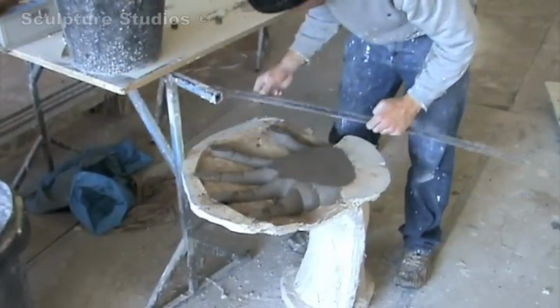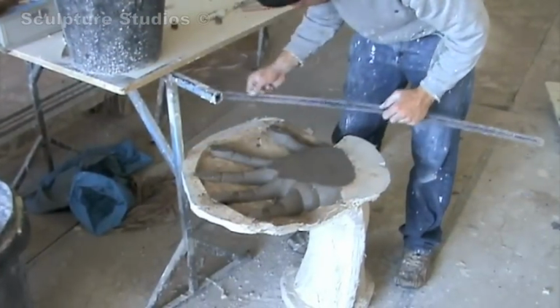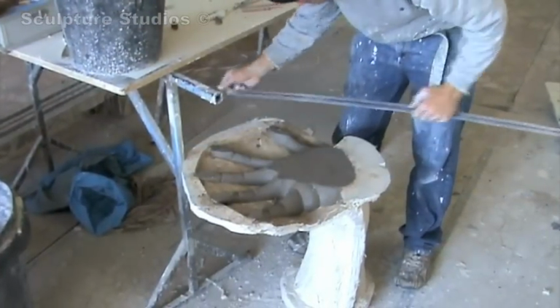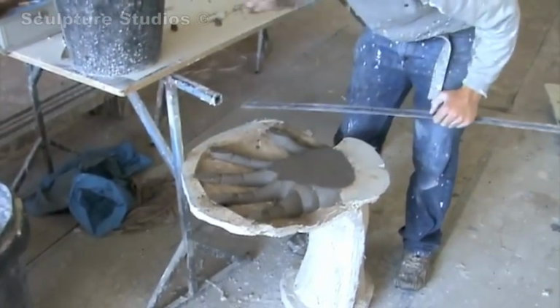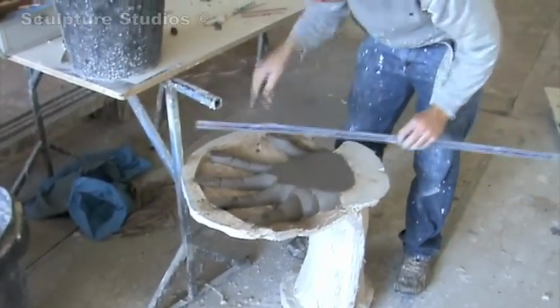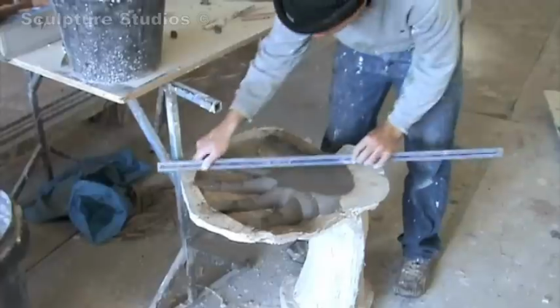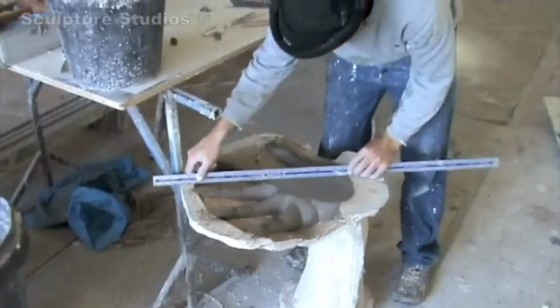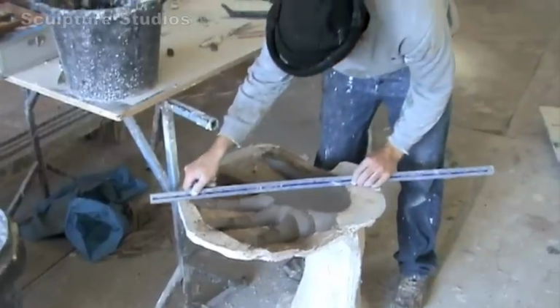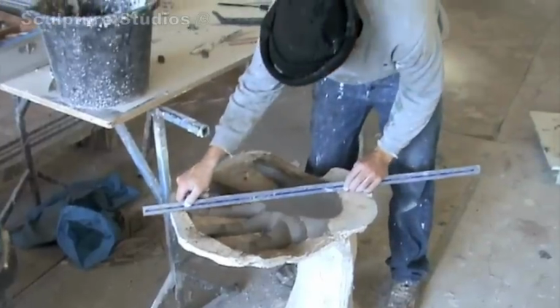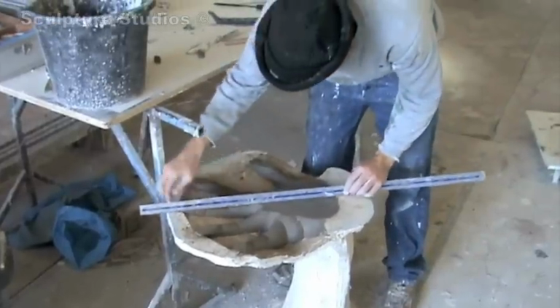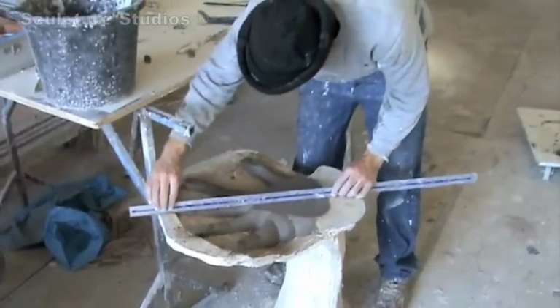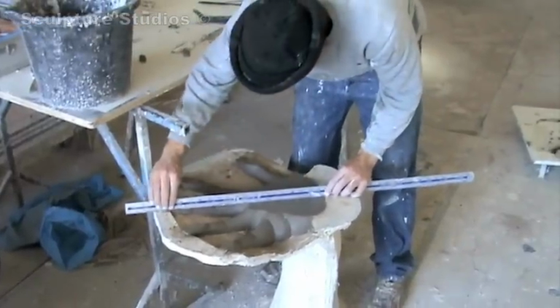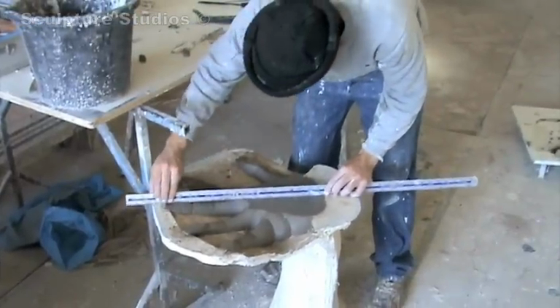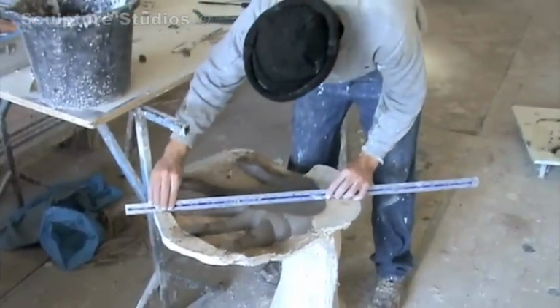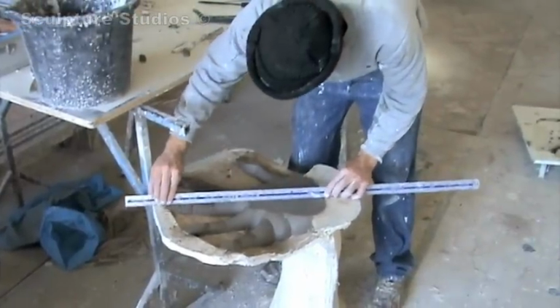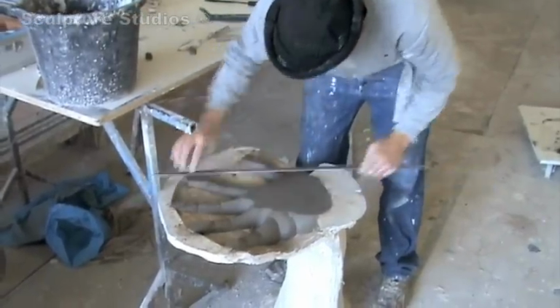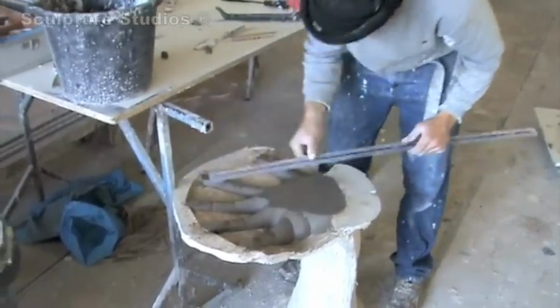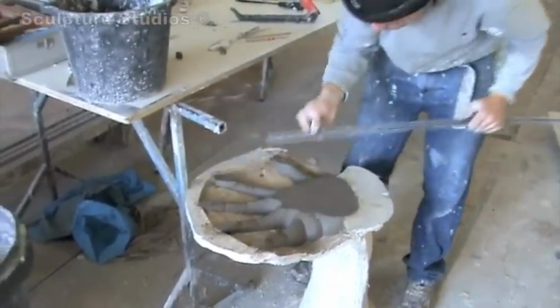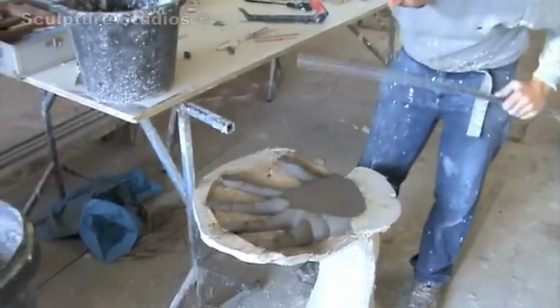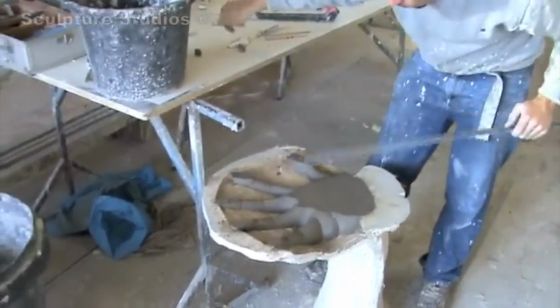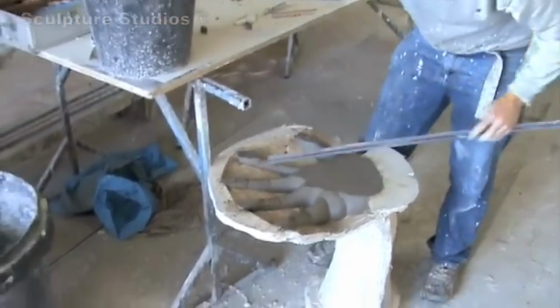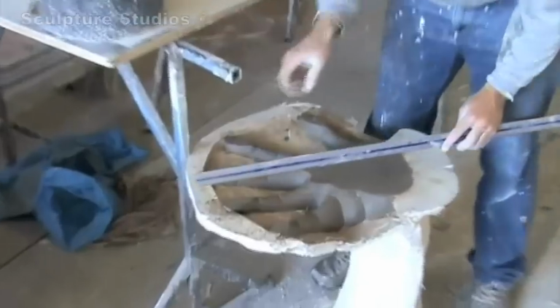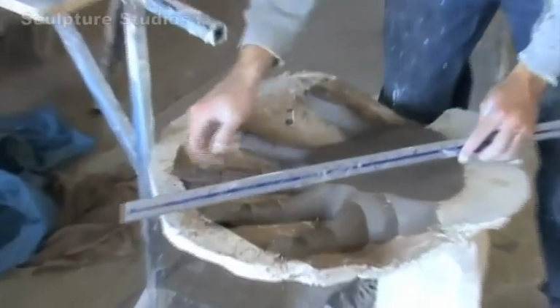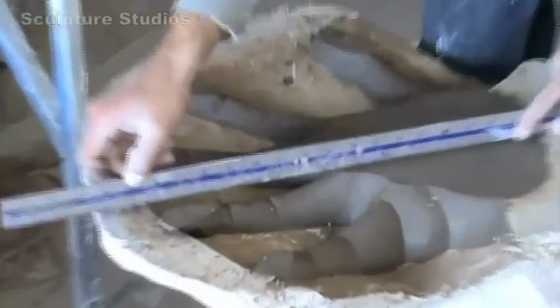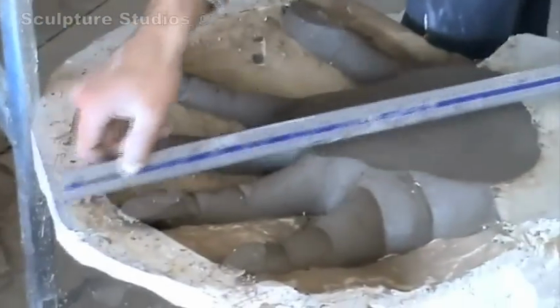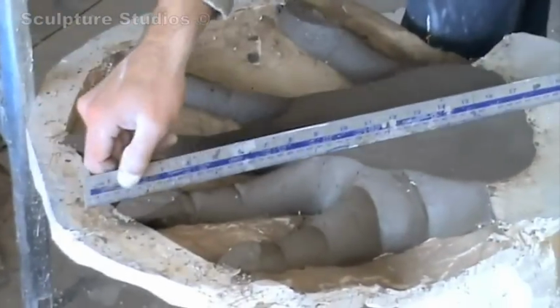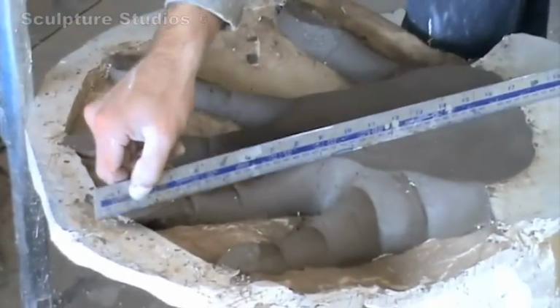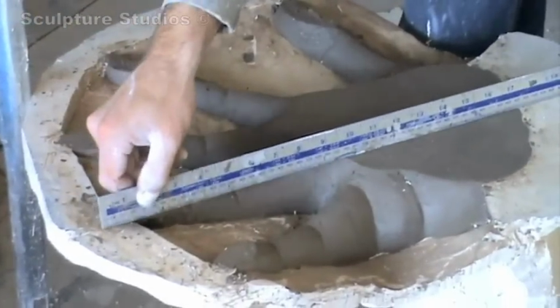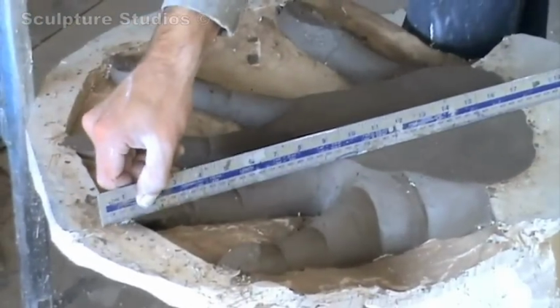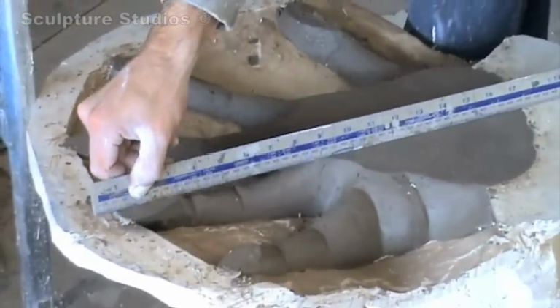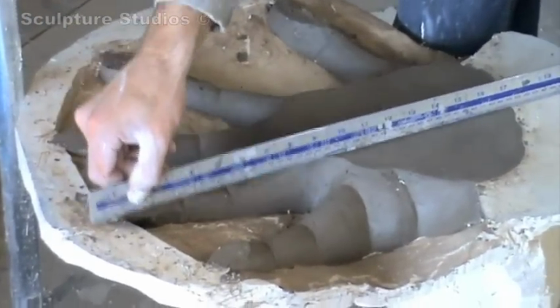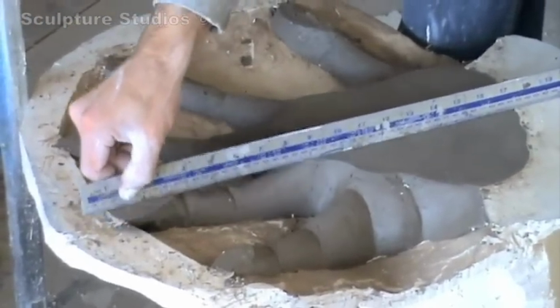Here we have the mould now upside down. We've finished the cap and we're now completing the bottom, making sure the base of the hand is absolutely square with no ridges and bumps, getting it as true as we can before we make the cap for the bottom.